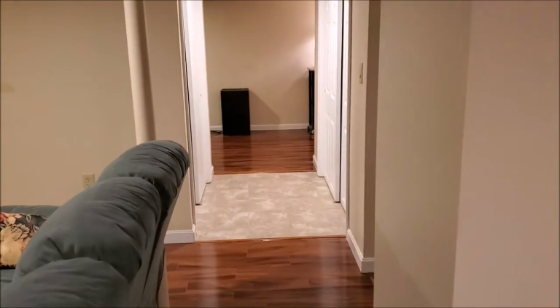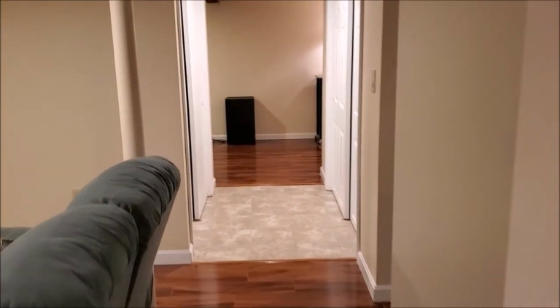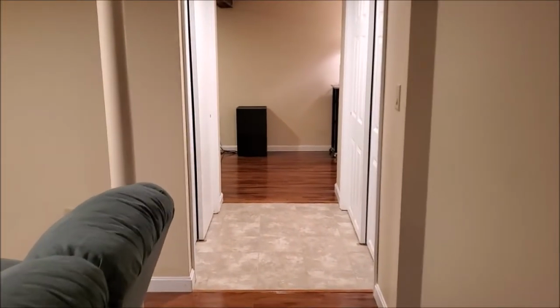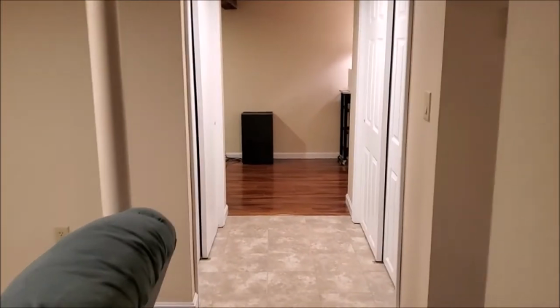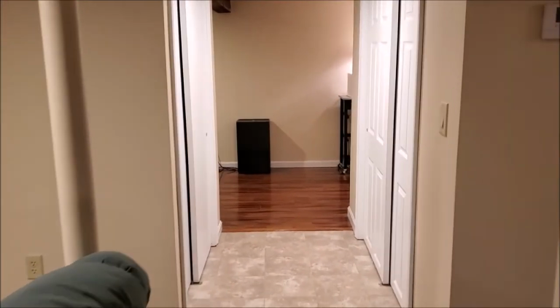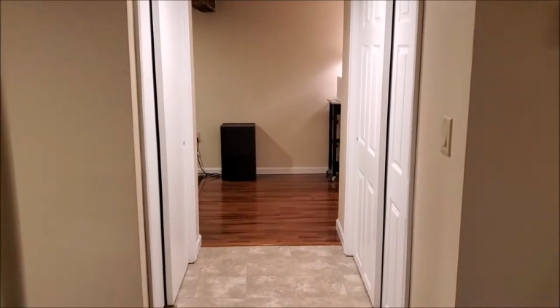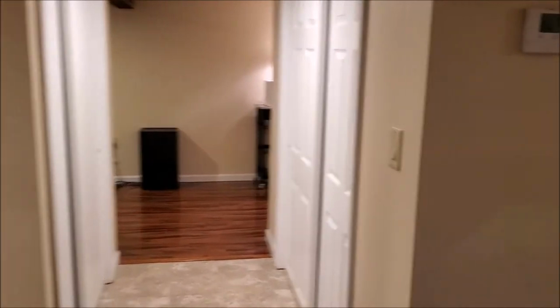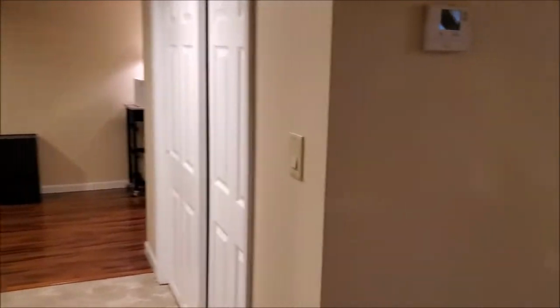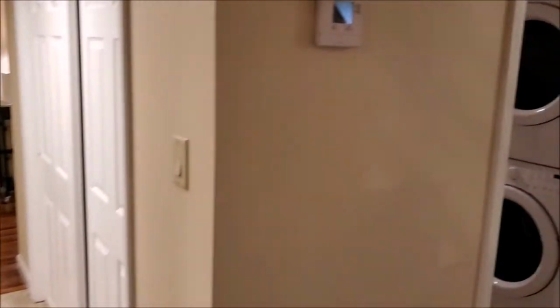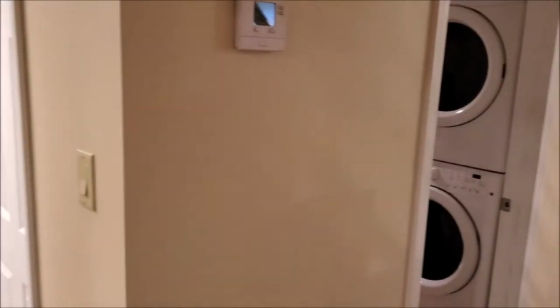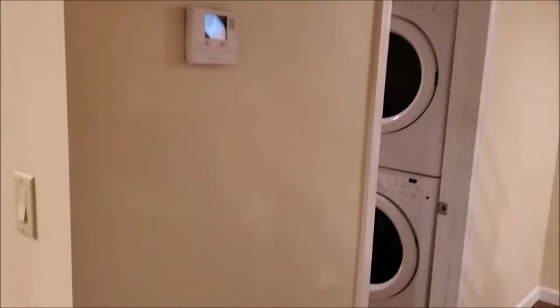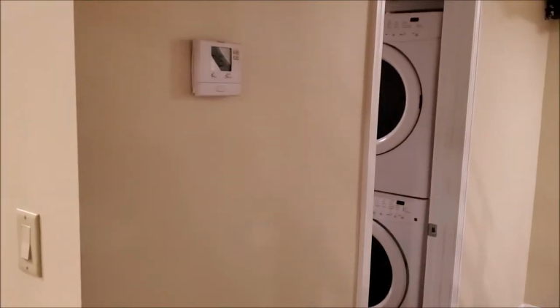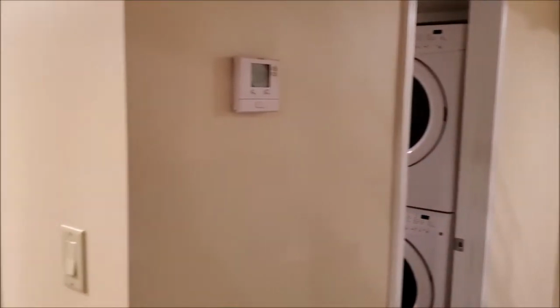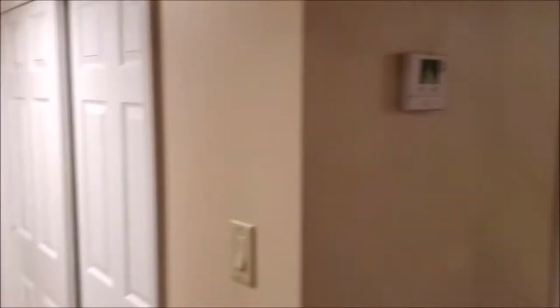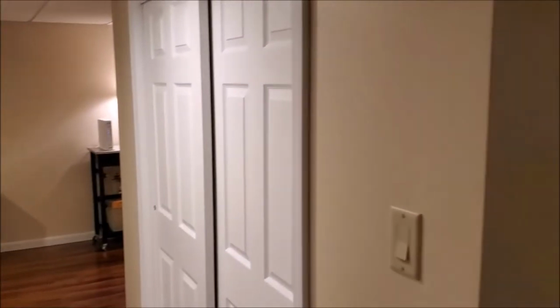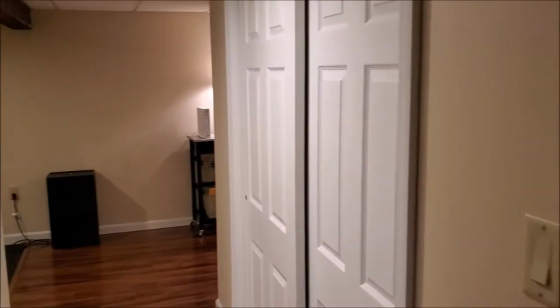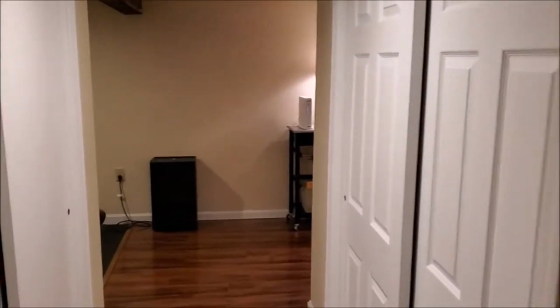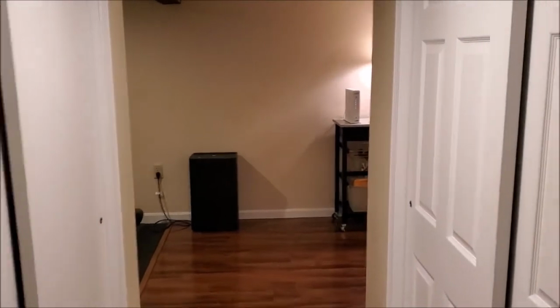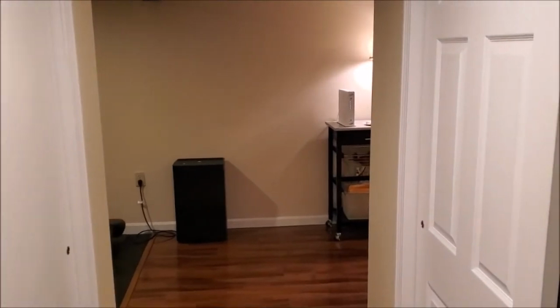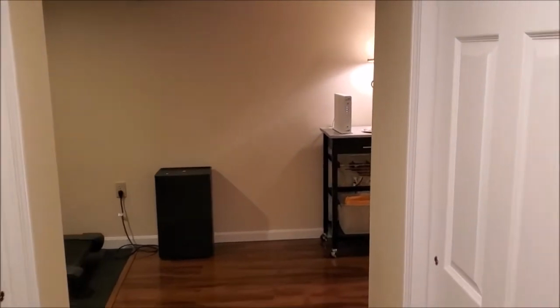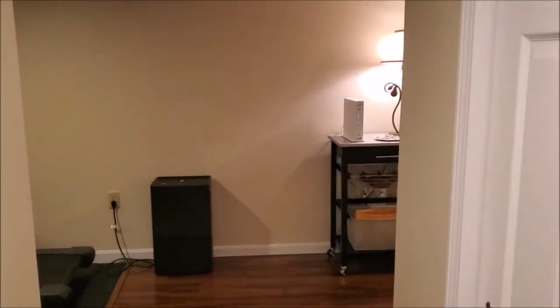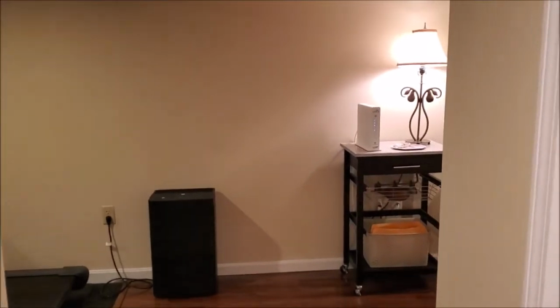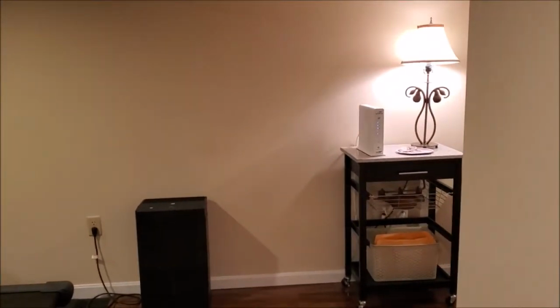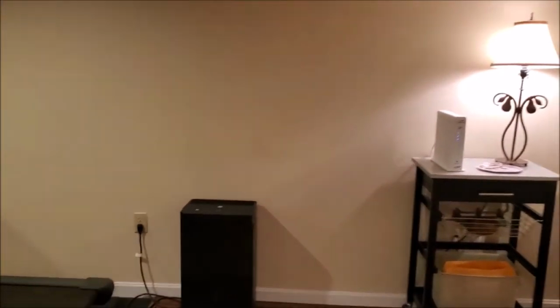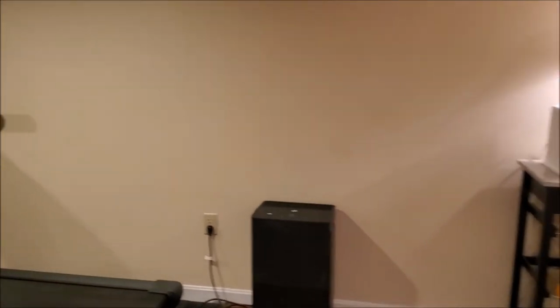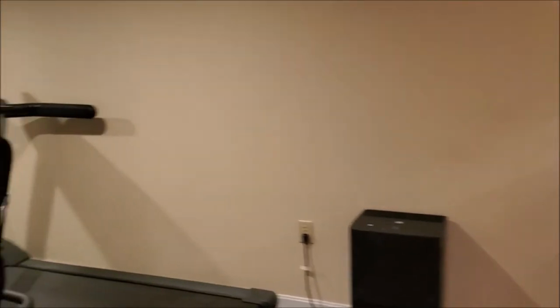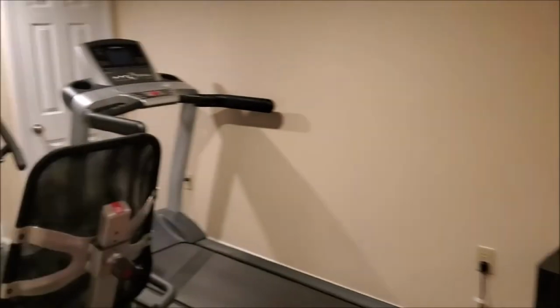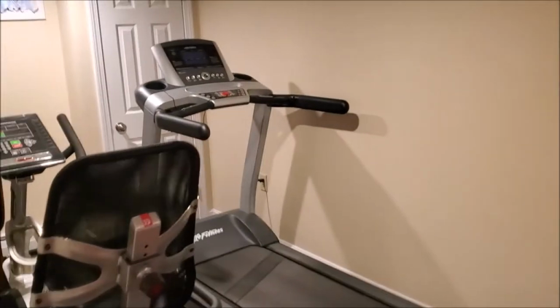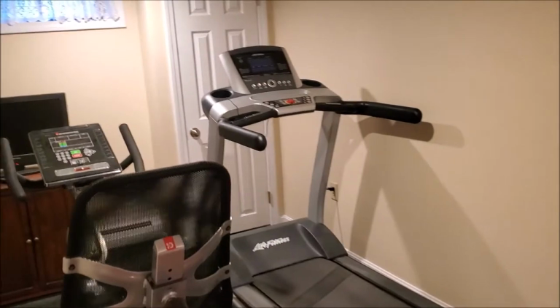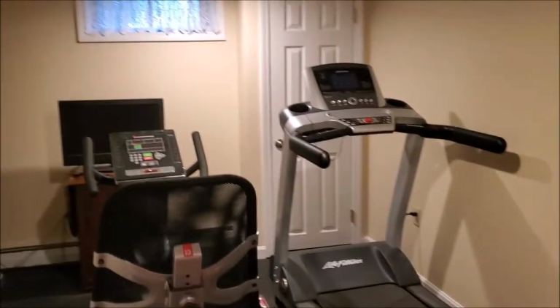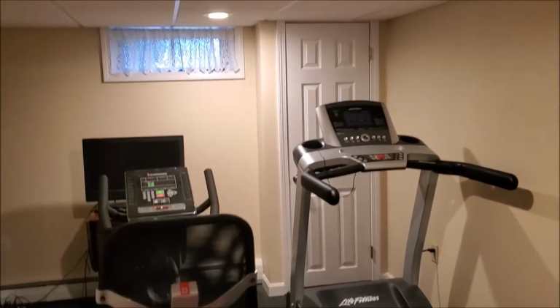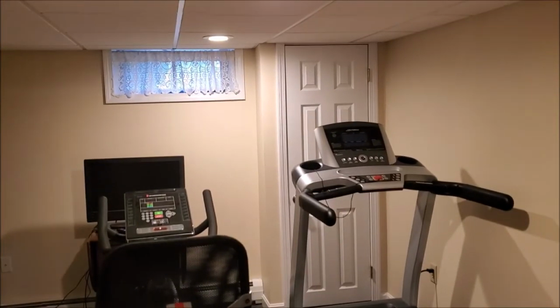Also in the lower level is a half-bath and laundry room. The storage and utility hall leads to a fitness space and another bonus finished space, great for a workspace or expanding the fitness area.